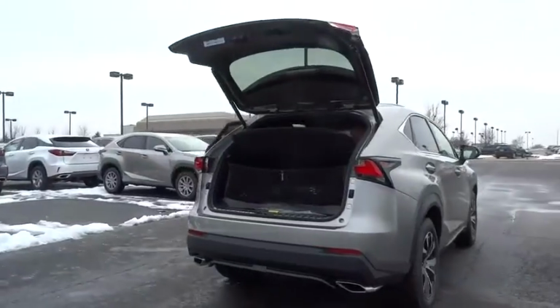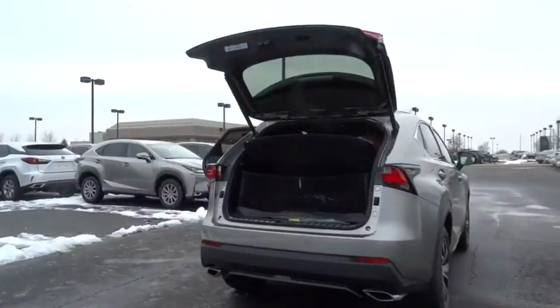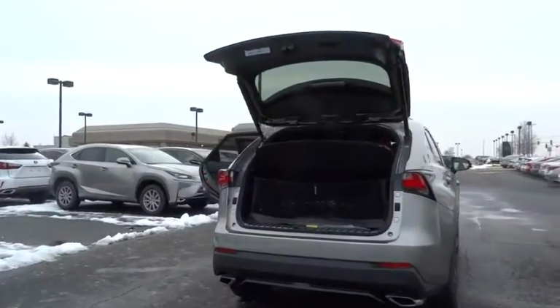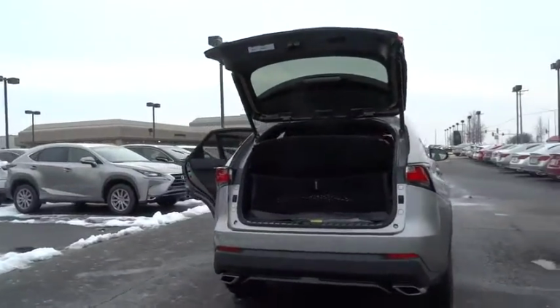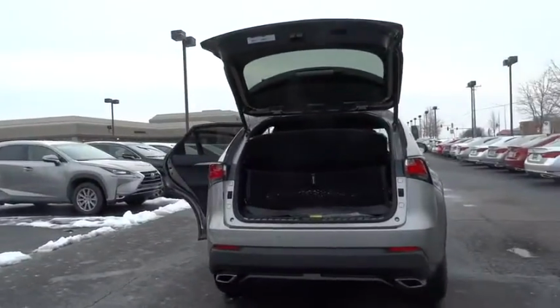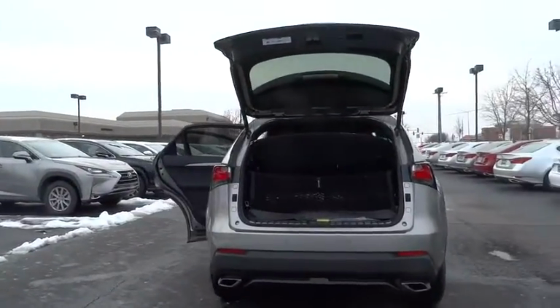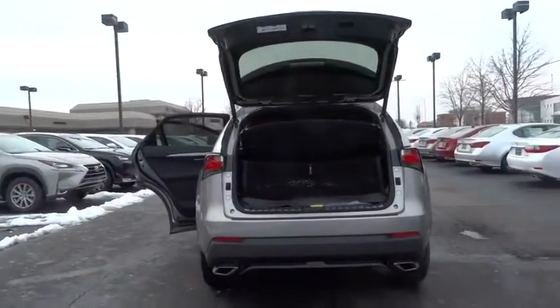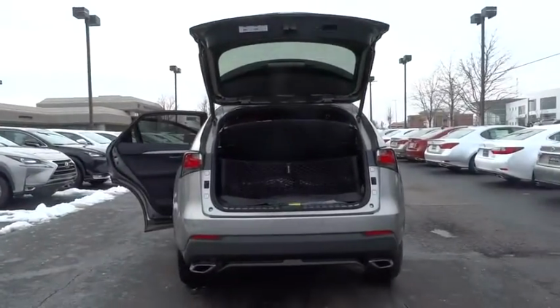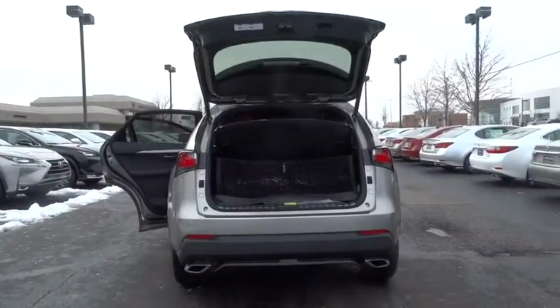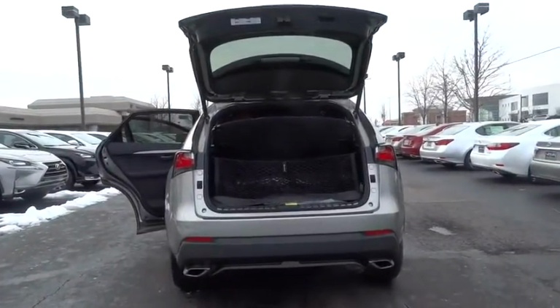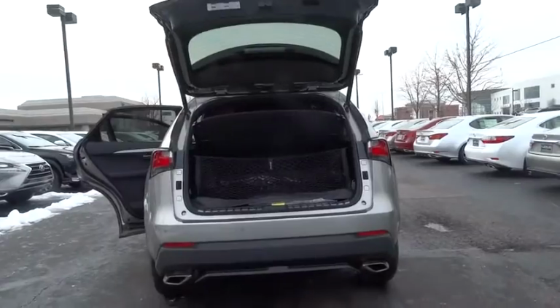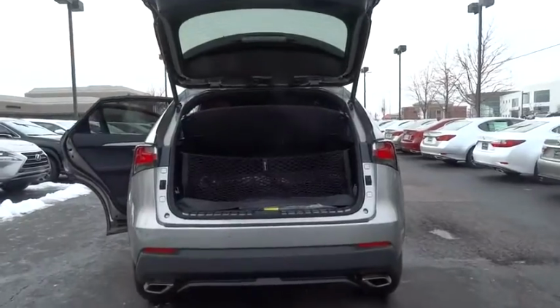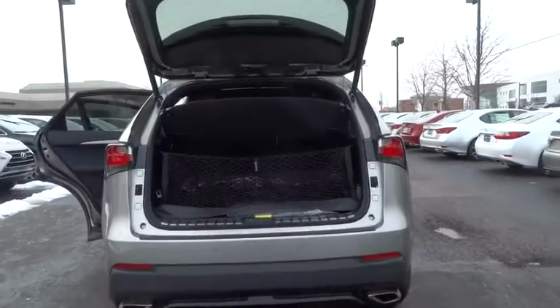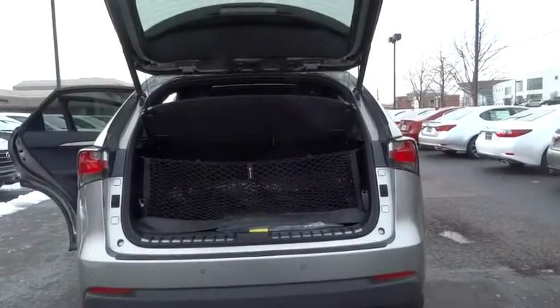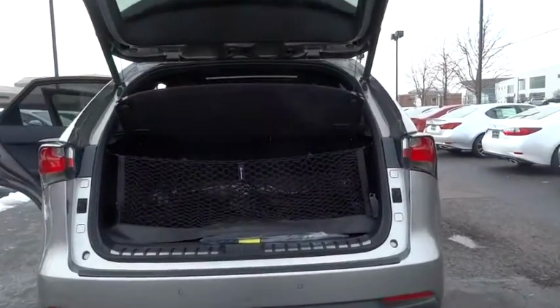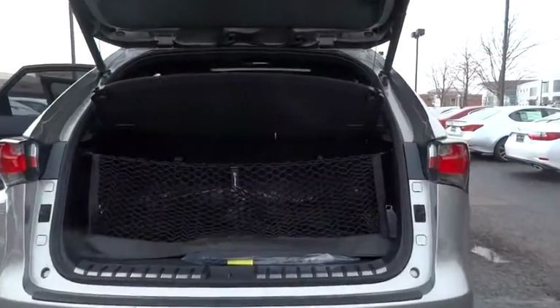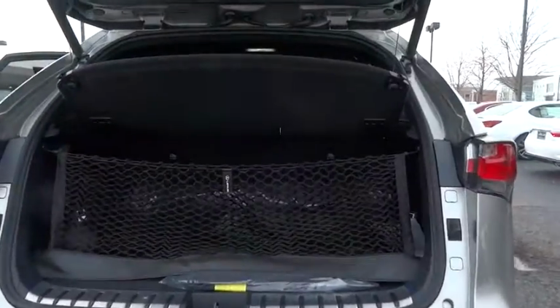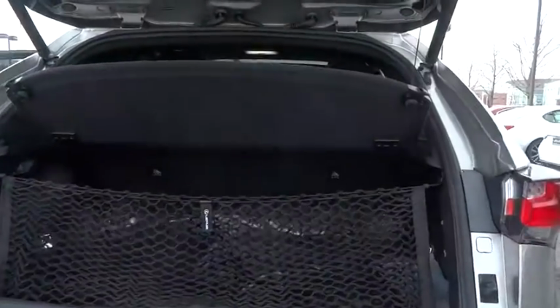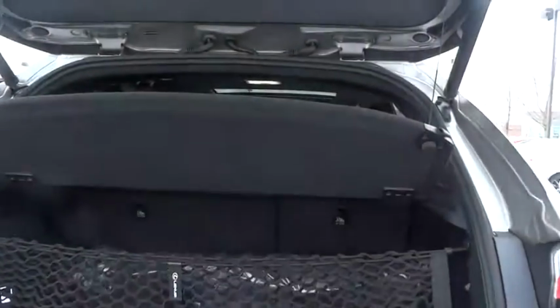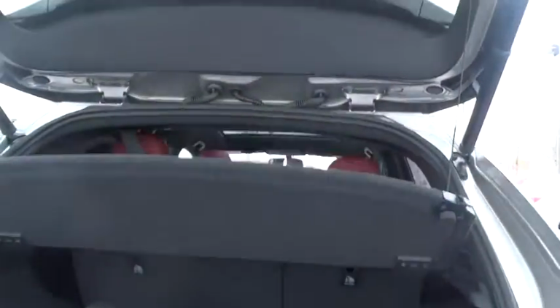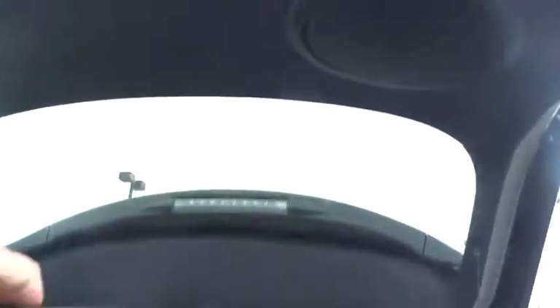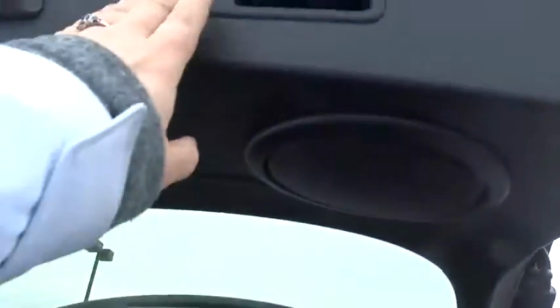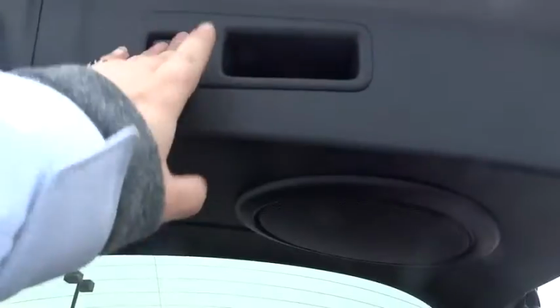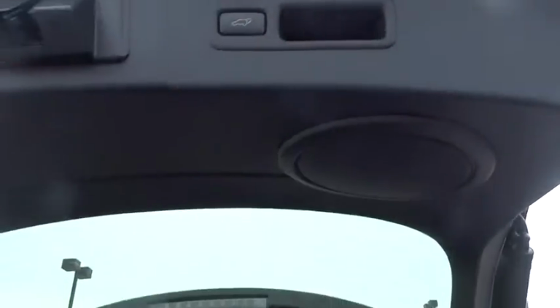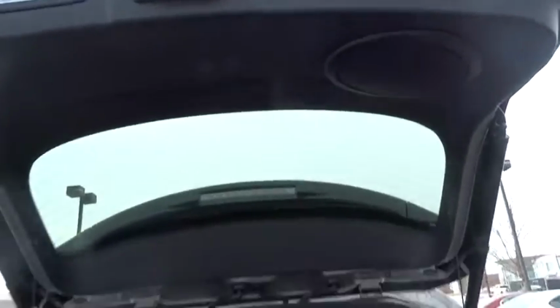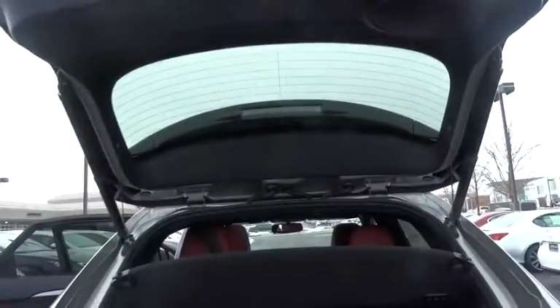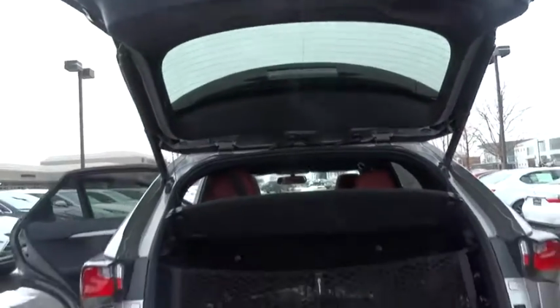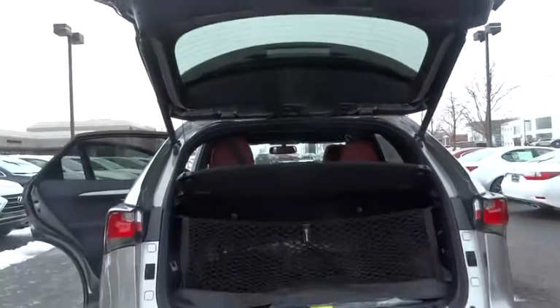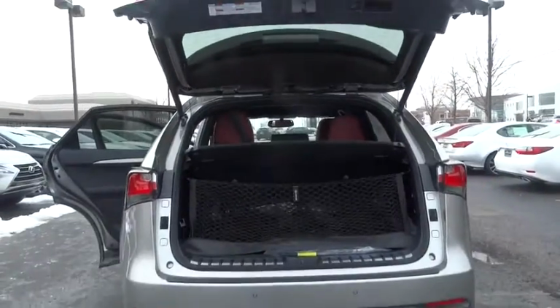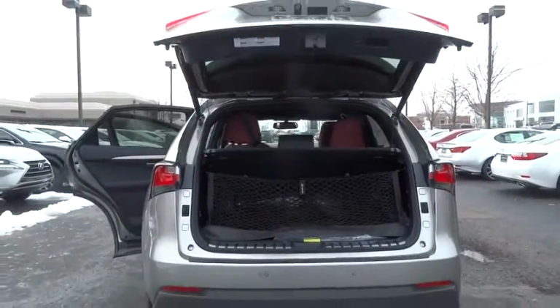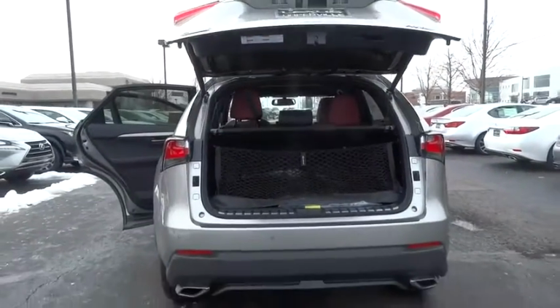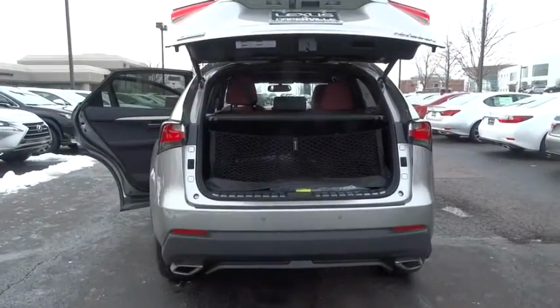Here are some of this vehicle's great options: stability control, traction control, keyless entry, steering wheel audio control, all-wheel drive, anti-lock braking system, power passenger seat, backup camera, and Bluetooth.